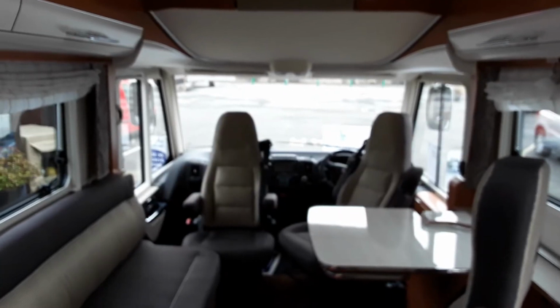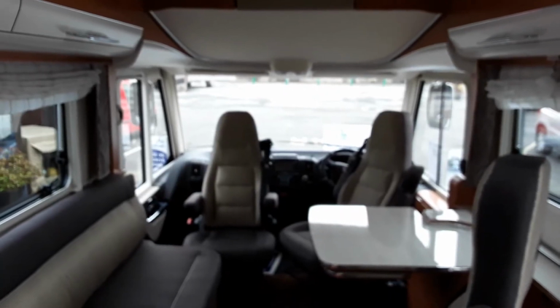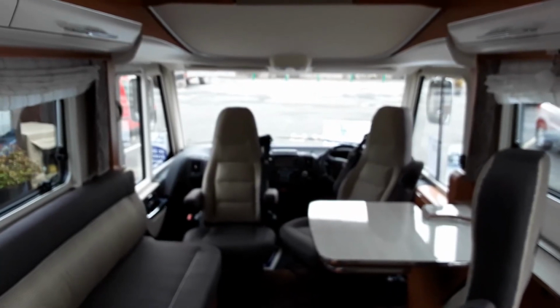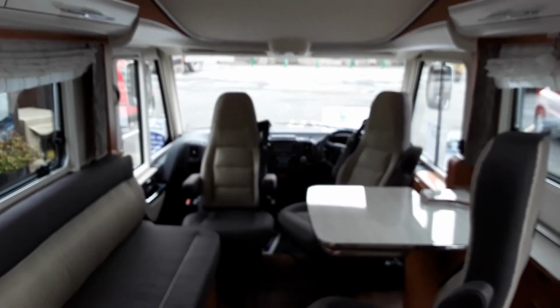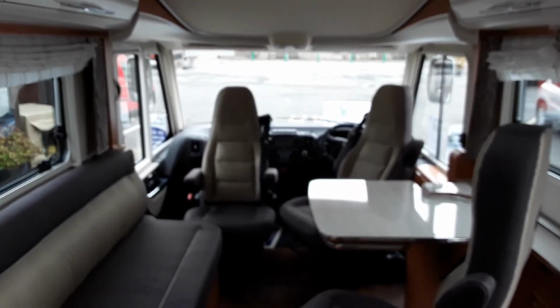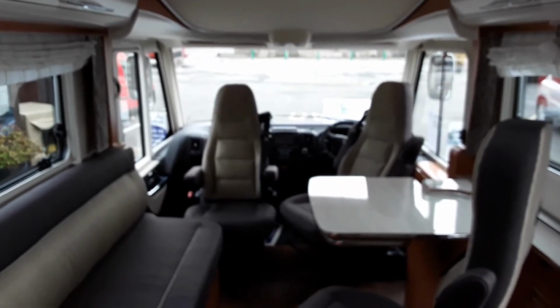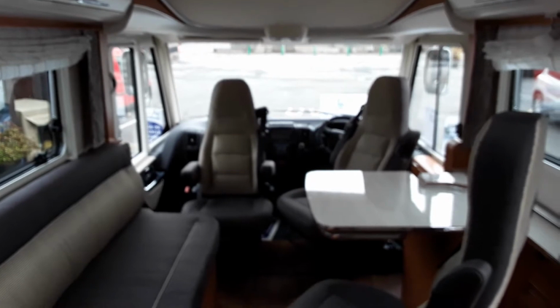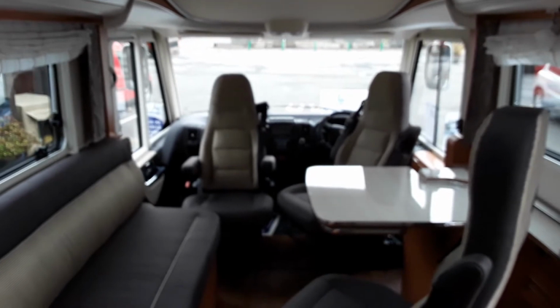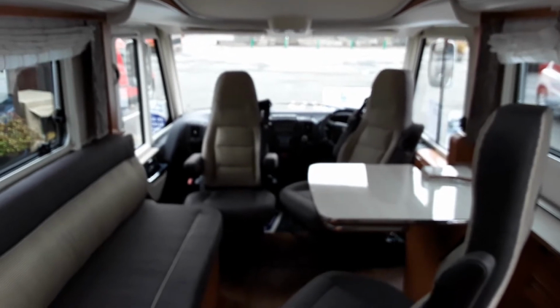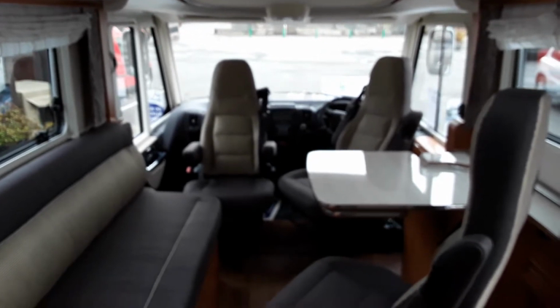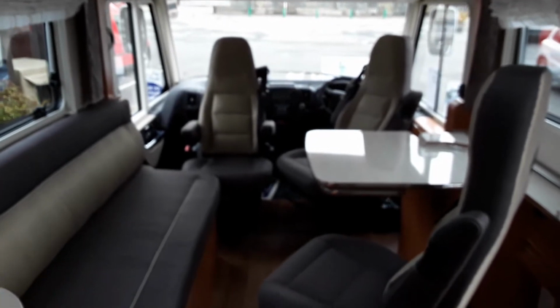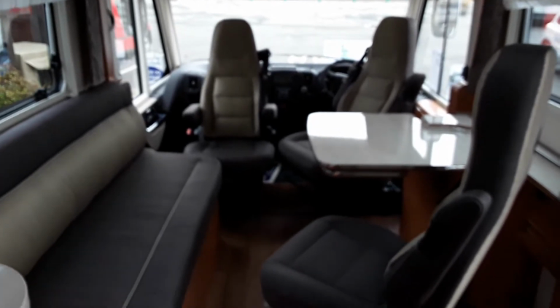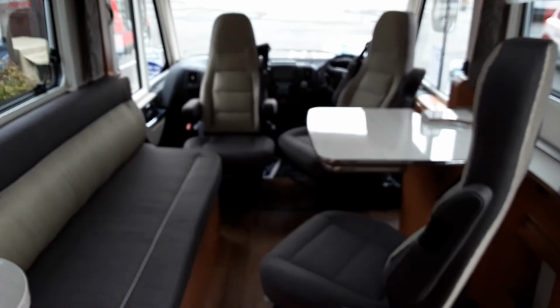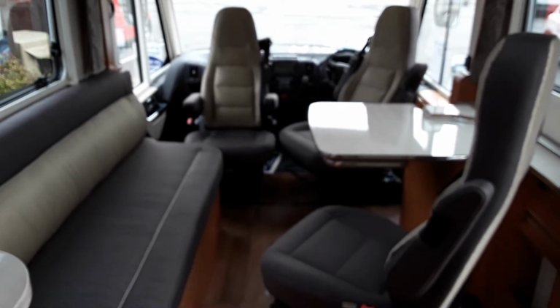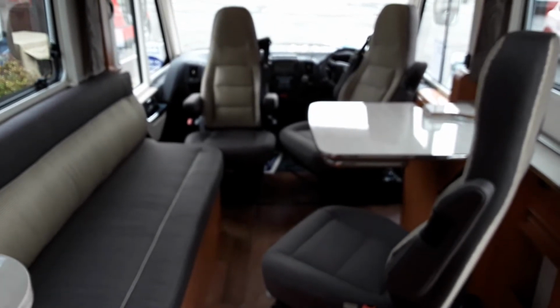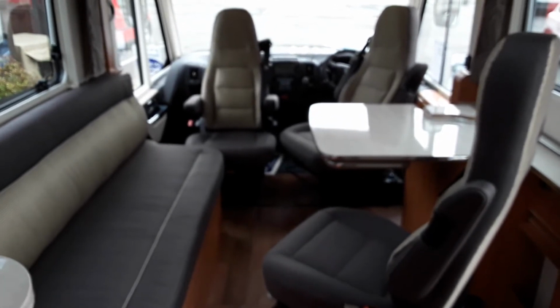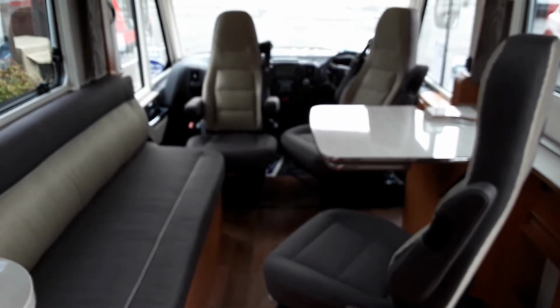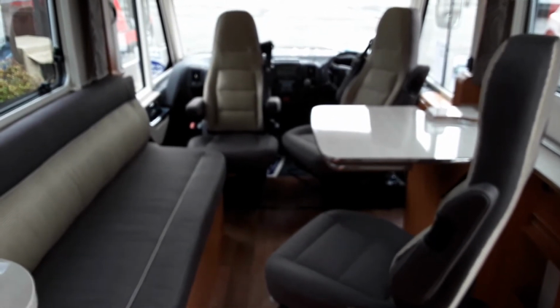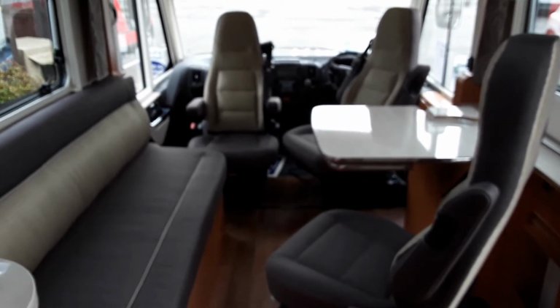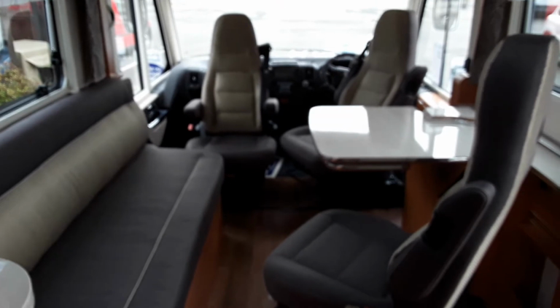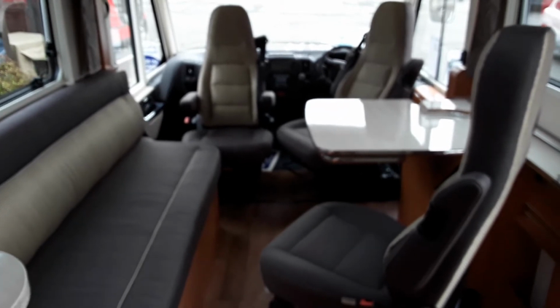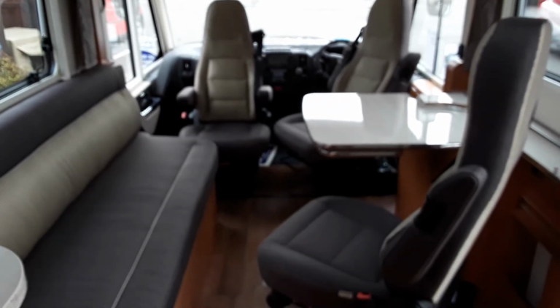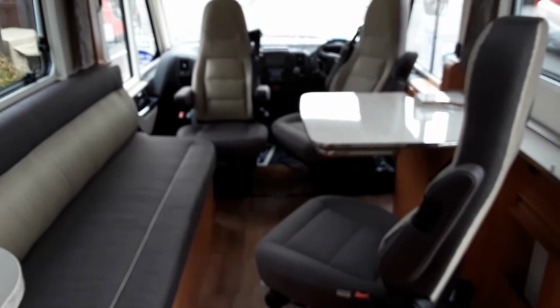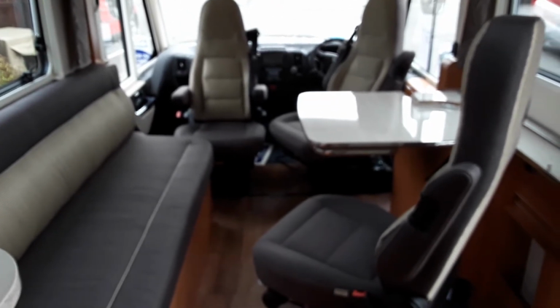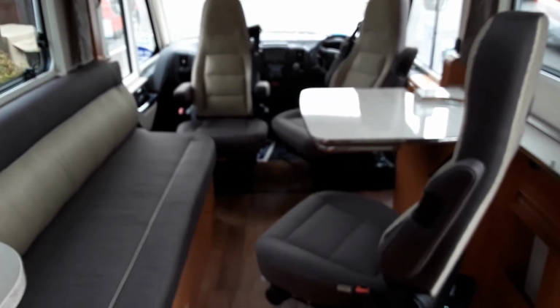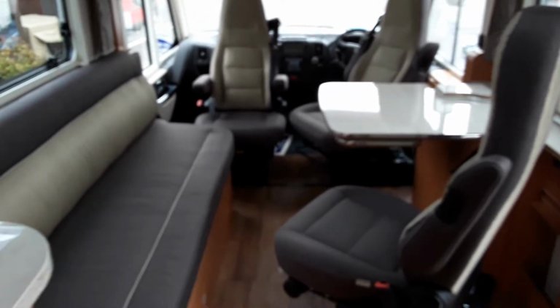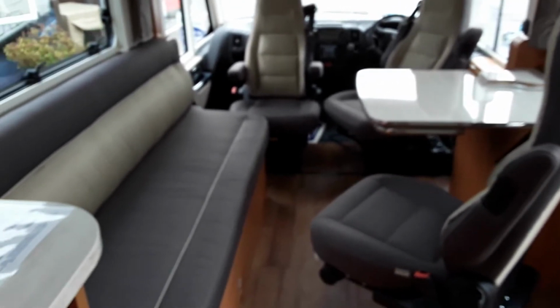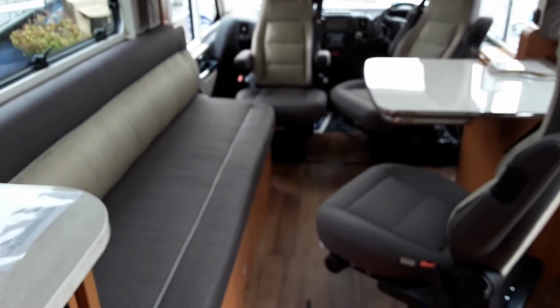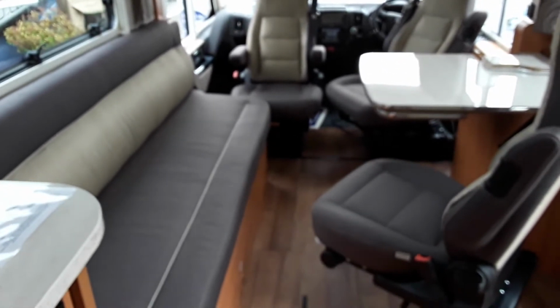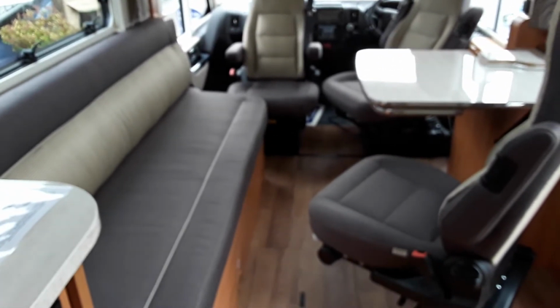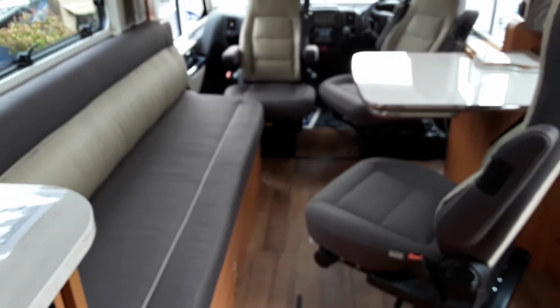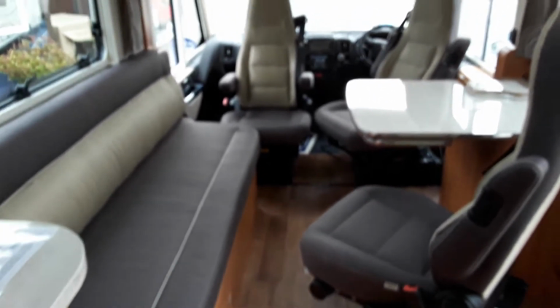As you can see the inside of the vehicle. It is the new bar version with the 2 captain seats at the front and 1 captain seat at the rear. To the left you can see you have the big long couch.